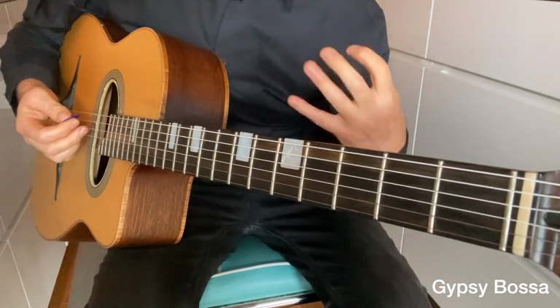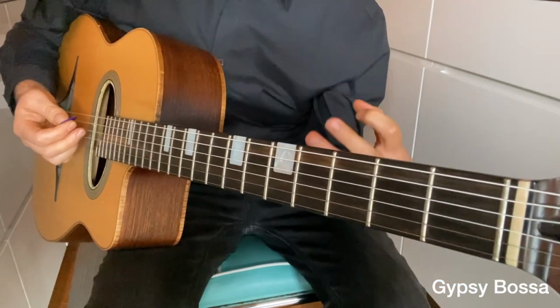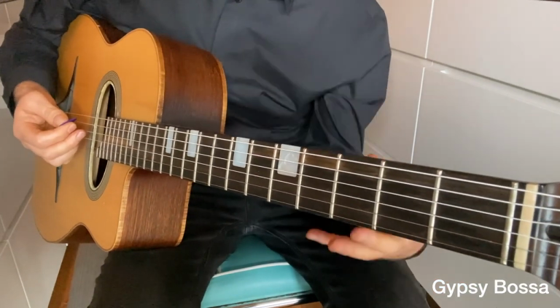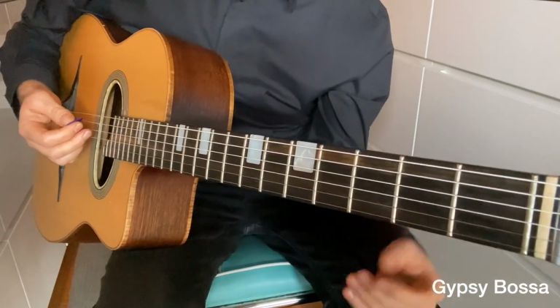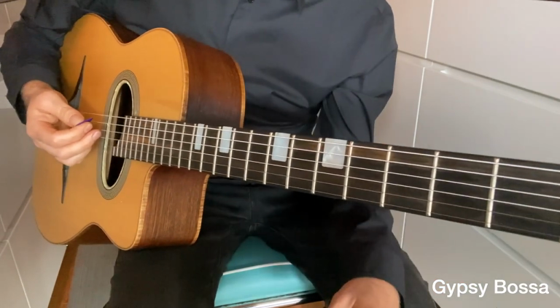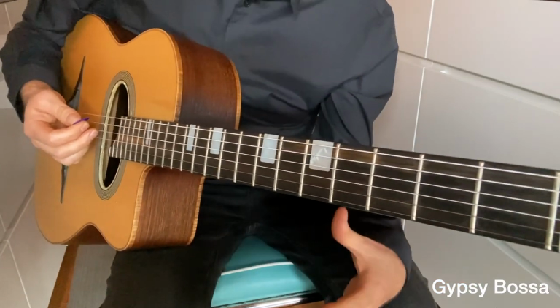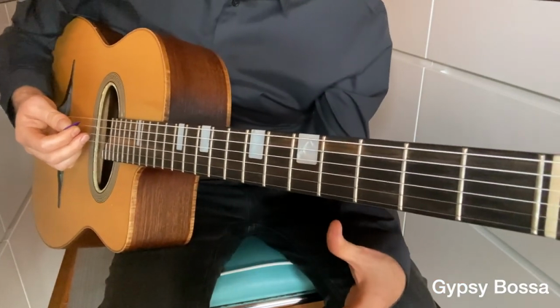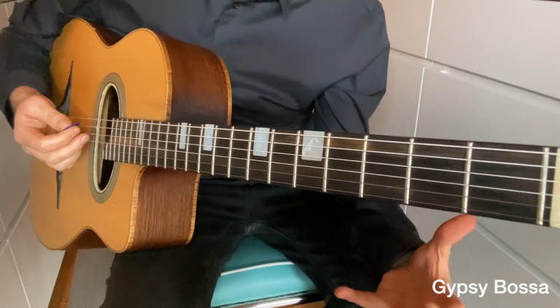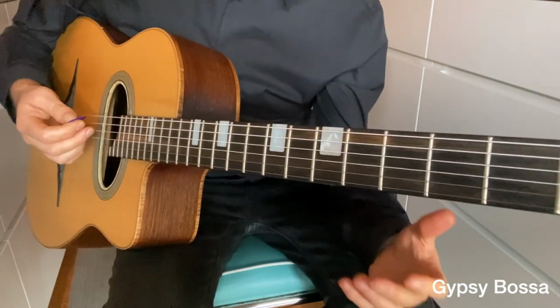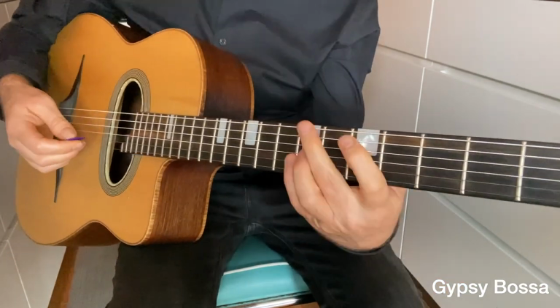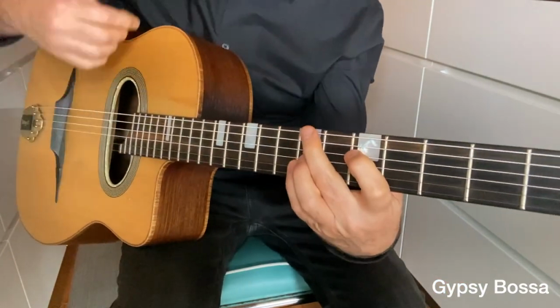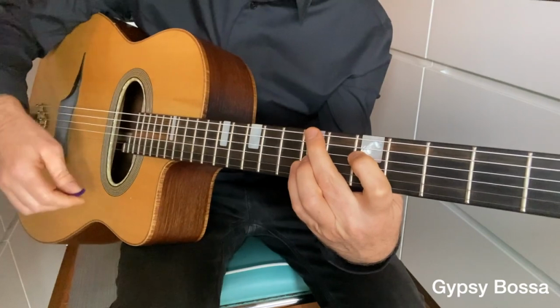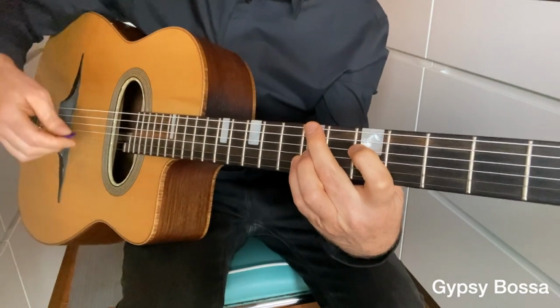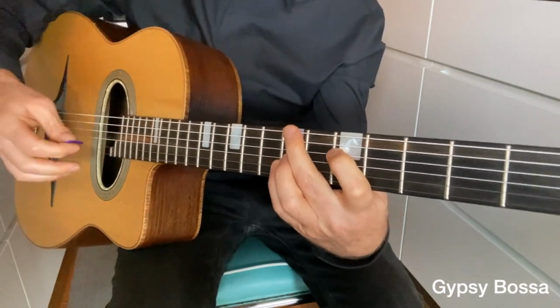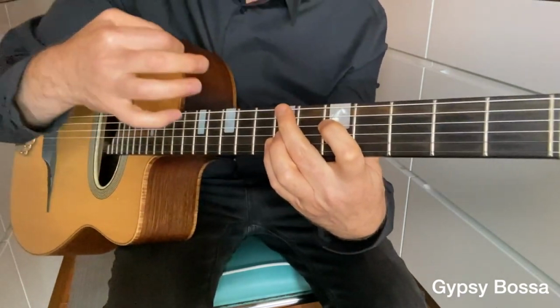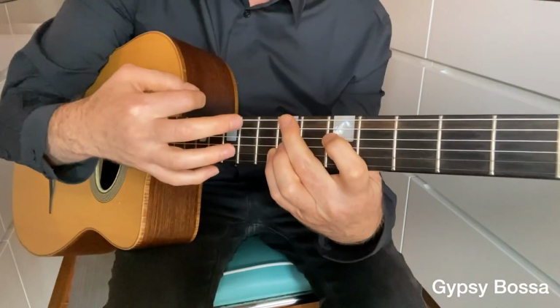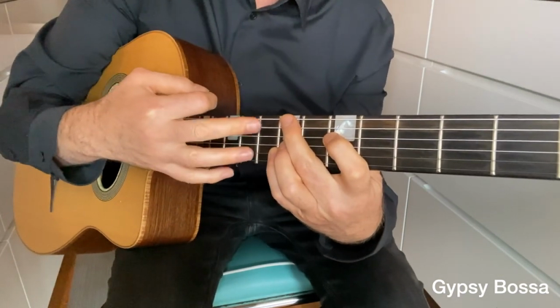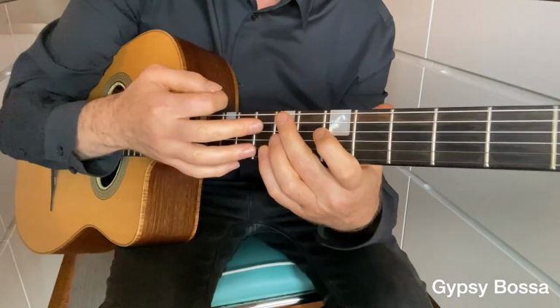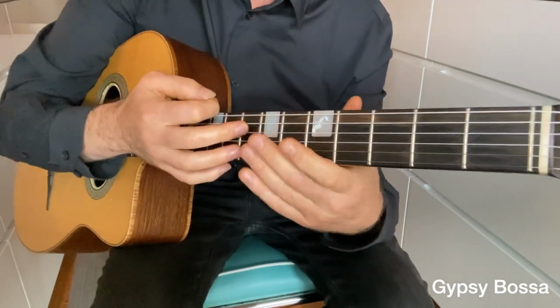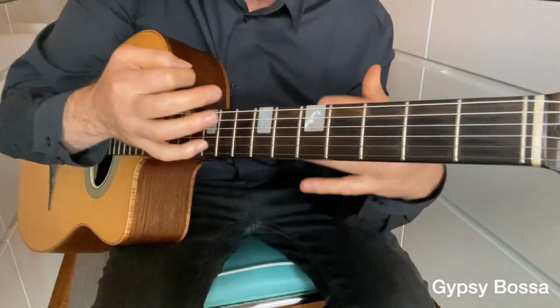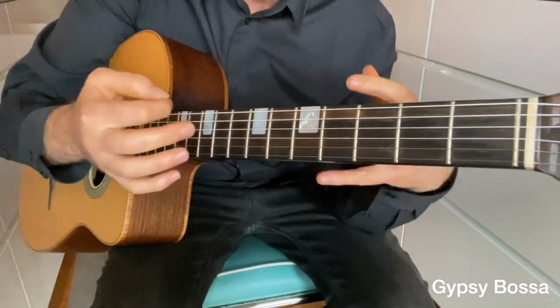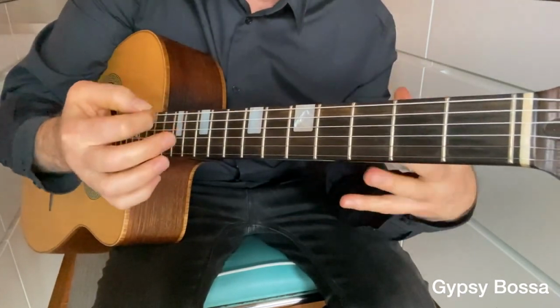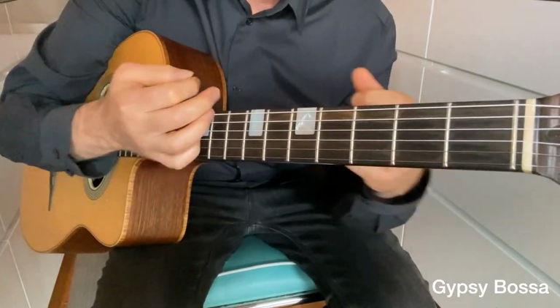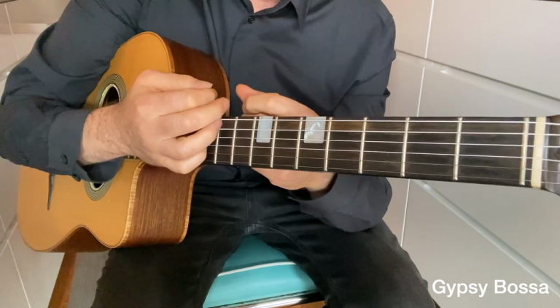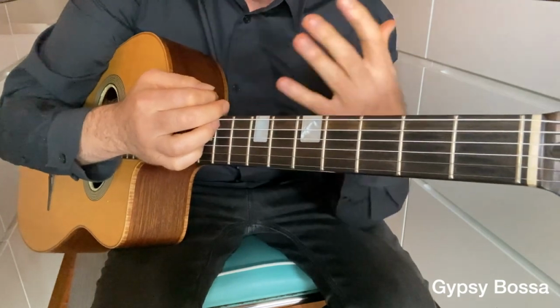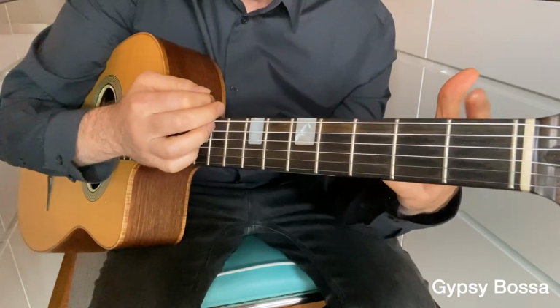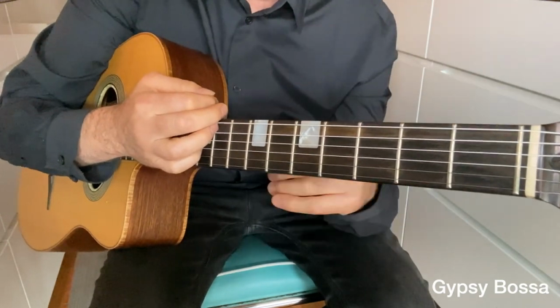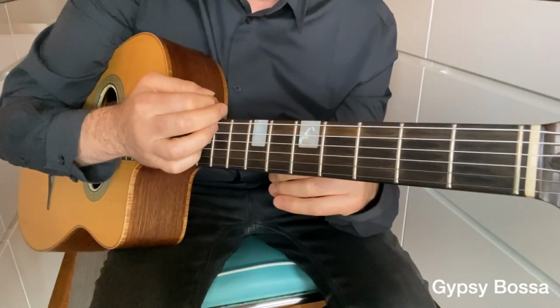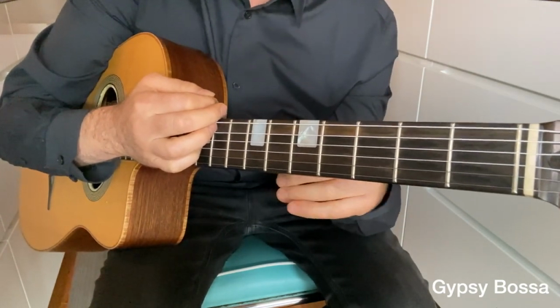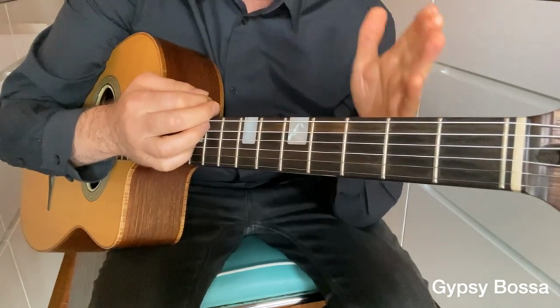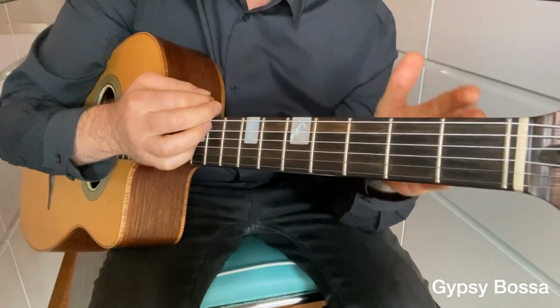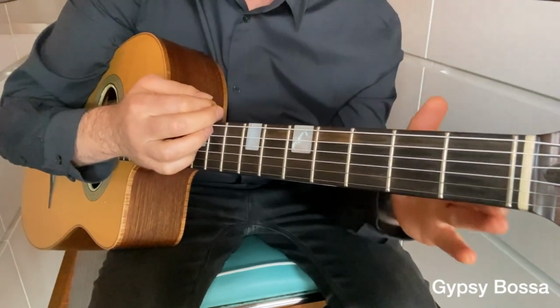In the Get Your Rhythm Right course I want to show you how to get that back beat, what to do with your left hand to make the chord changes smooth — and get your rhythm right. That's the gypsy bossa — a really cool rhythm.